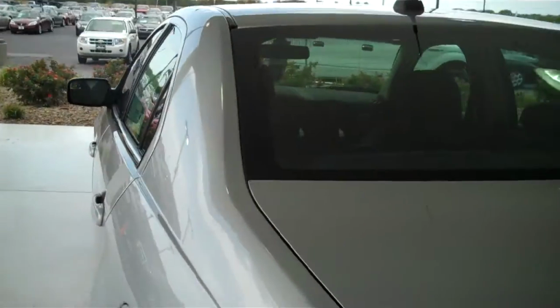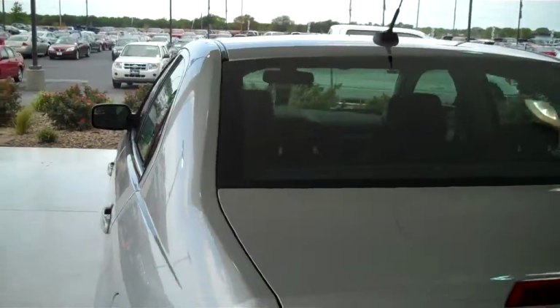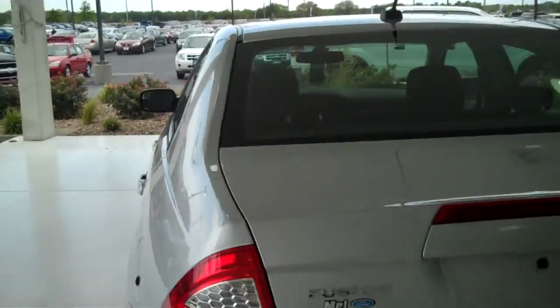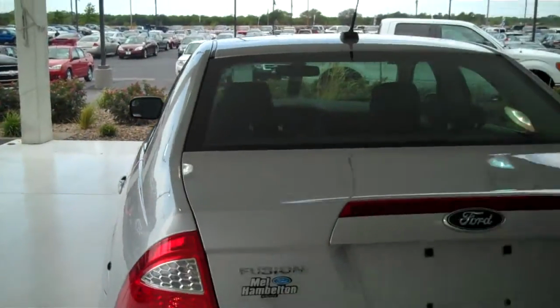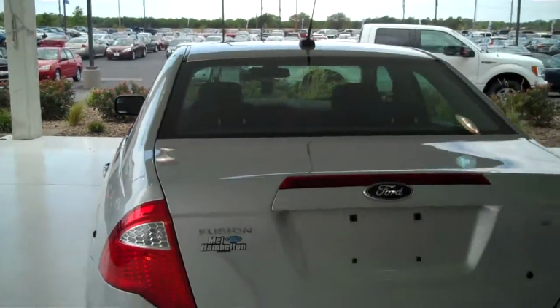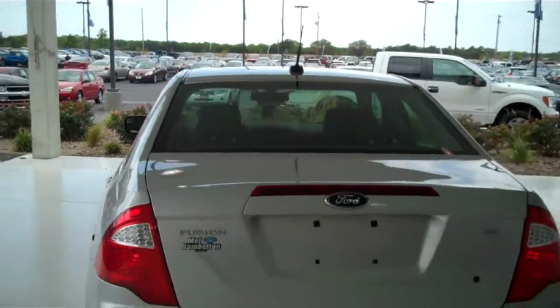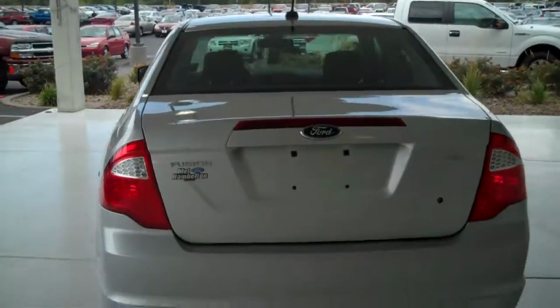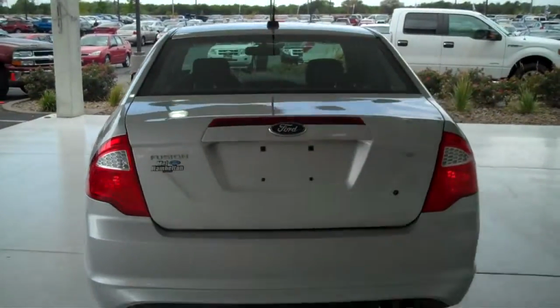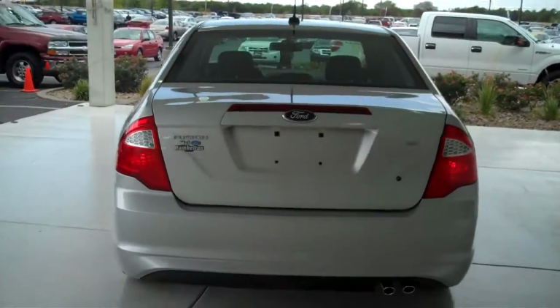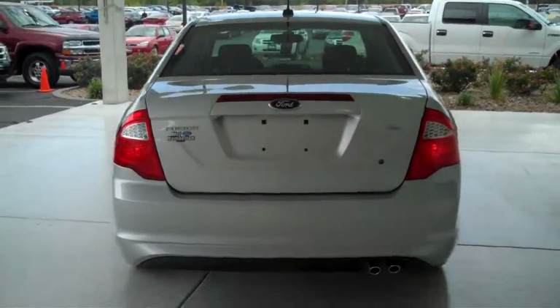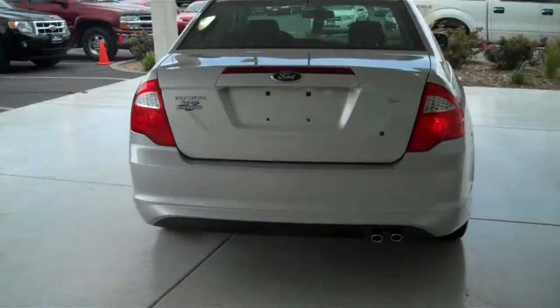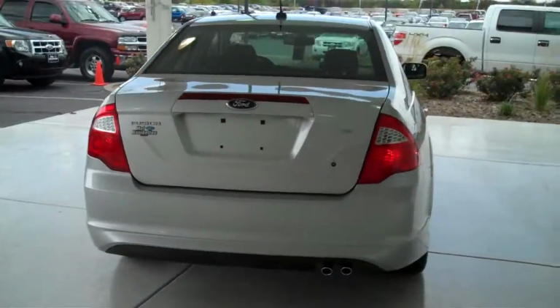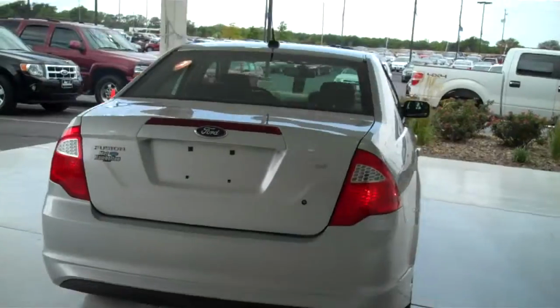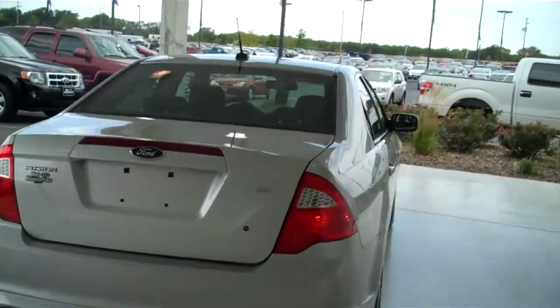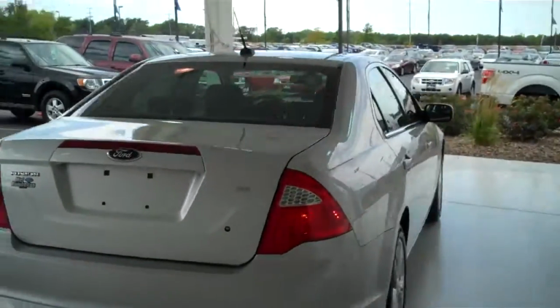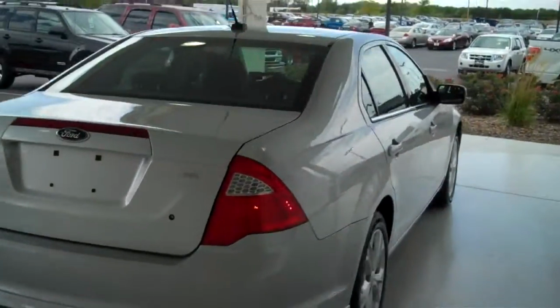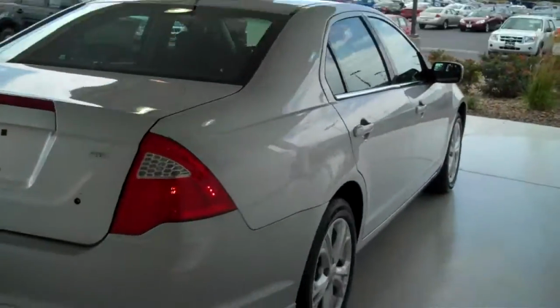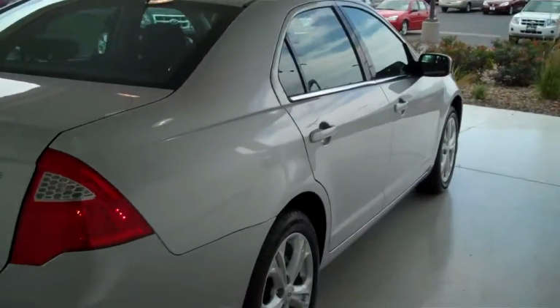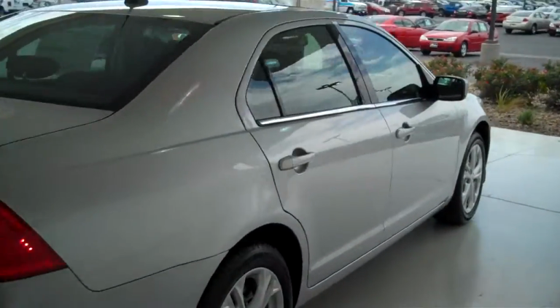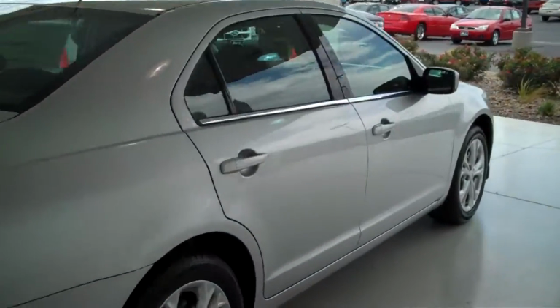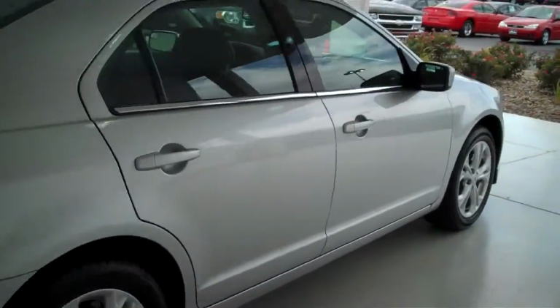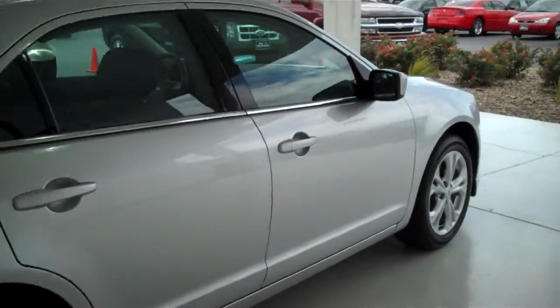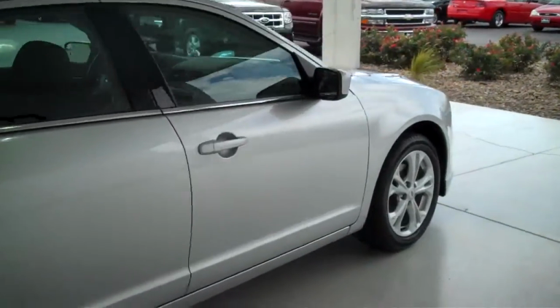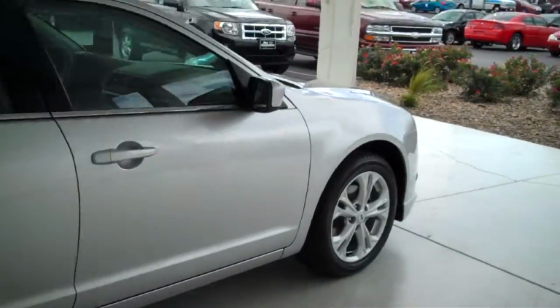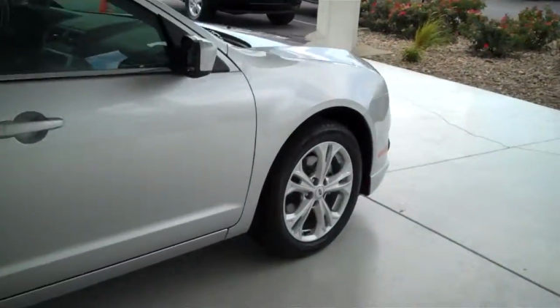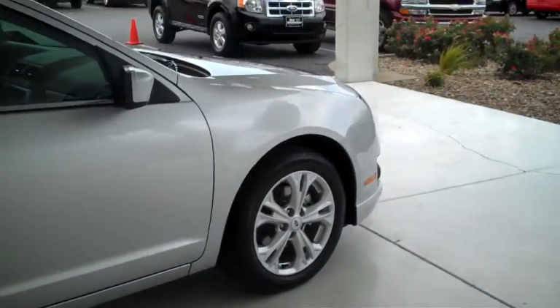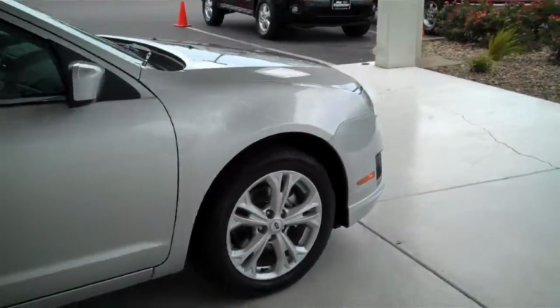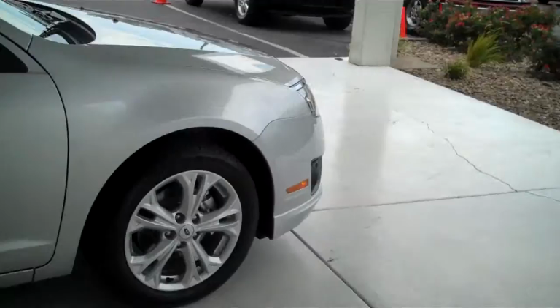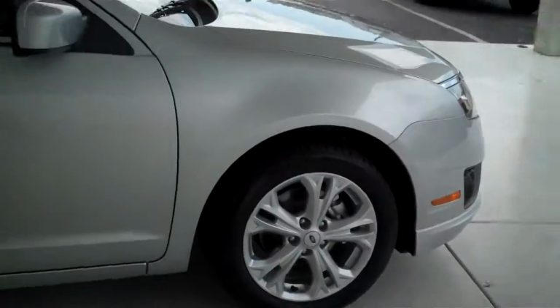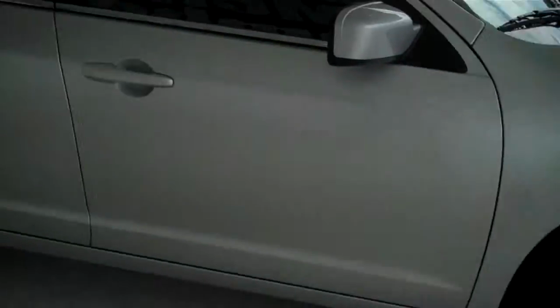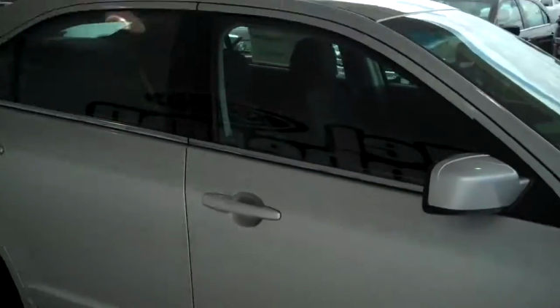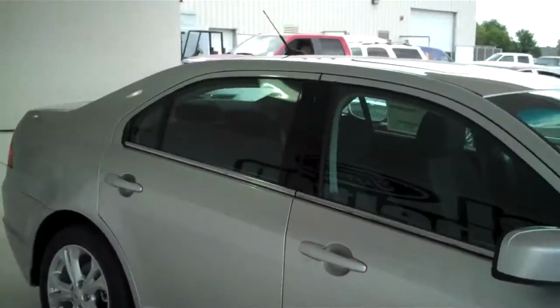You can see this vehicle in all of our inventory at mhford.com or come out and see us in person at the big corner of 119th and Kellogg's. That's Mel Hamilton Ford. Thanks for looking.